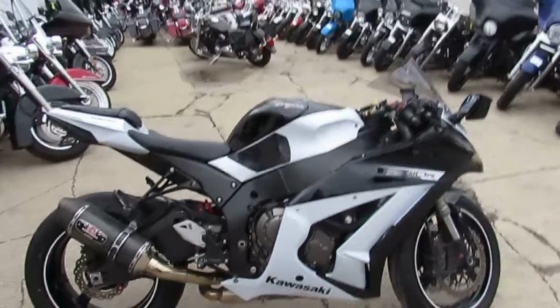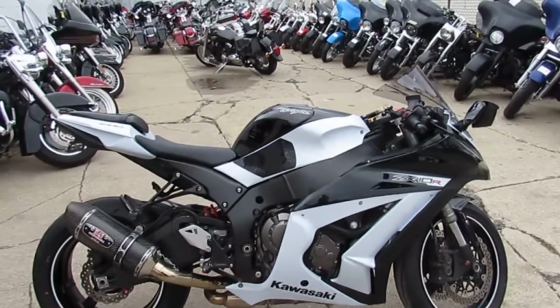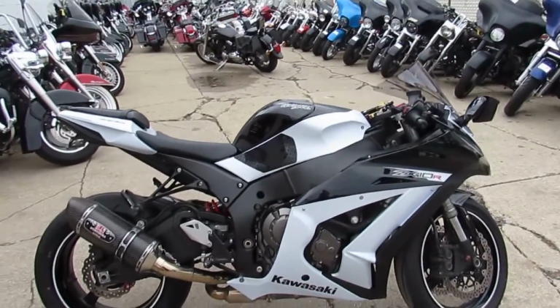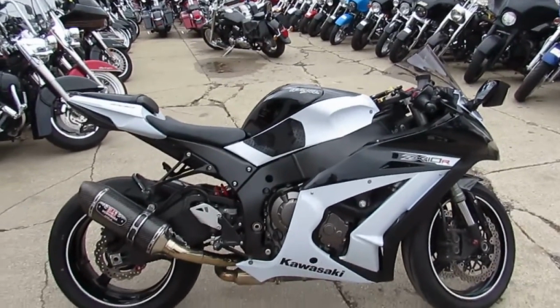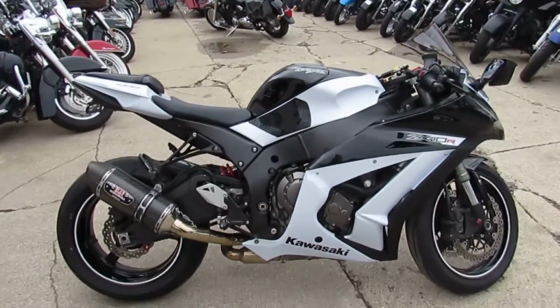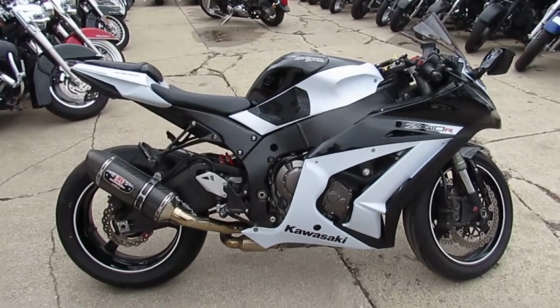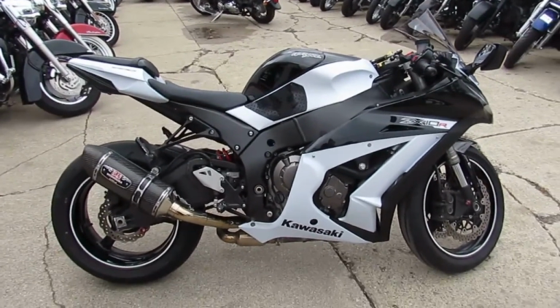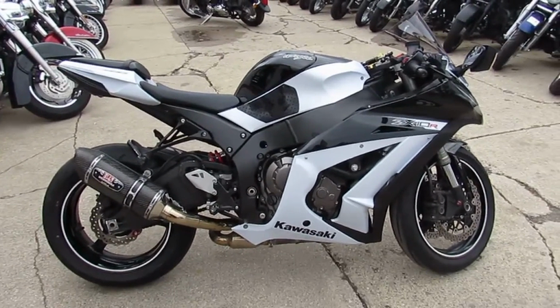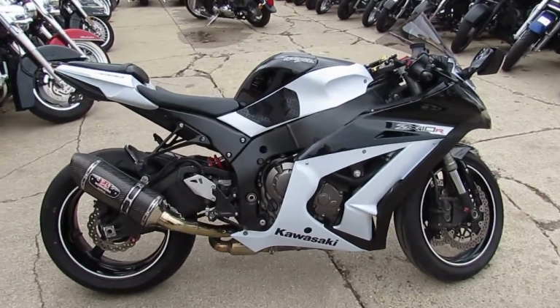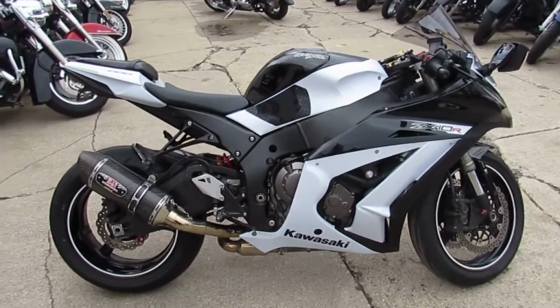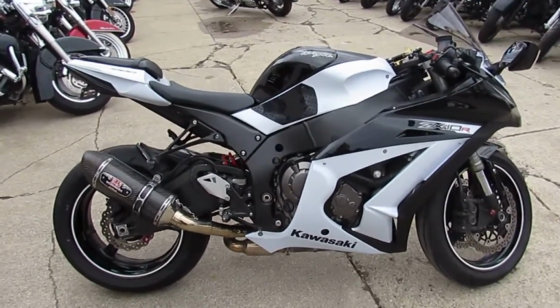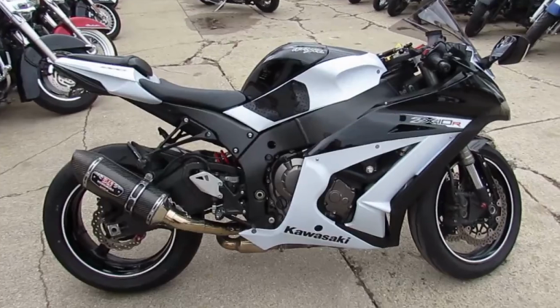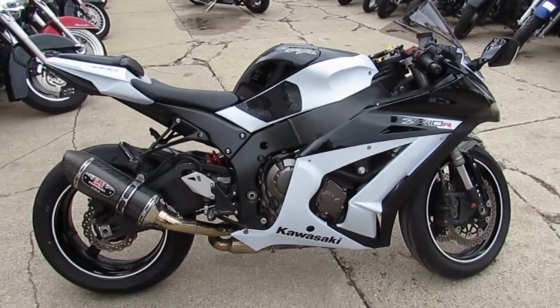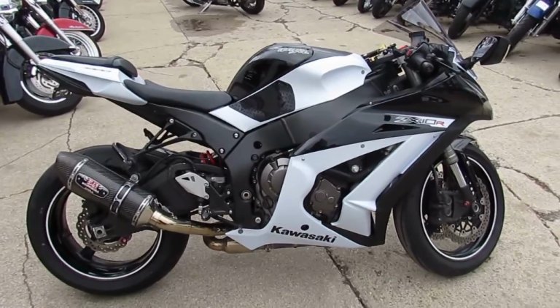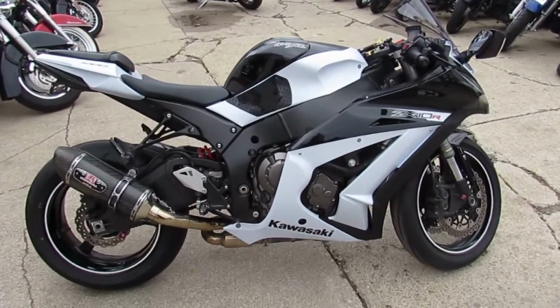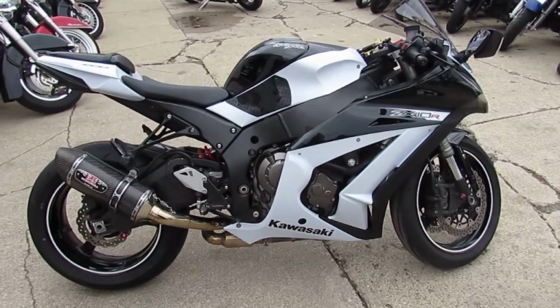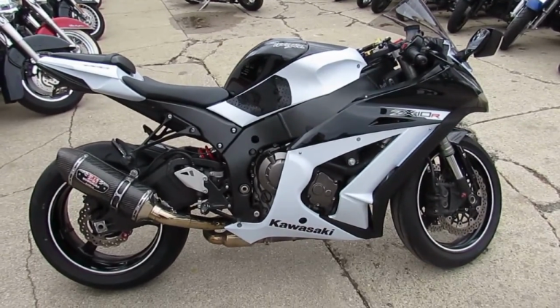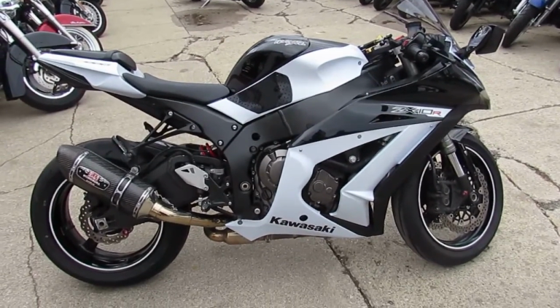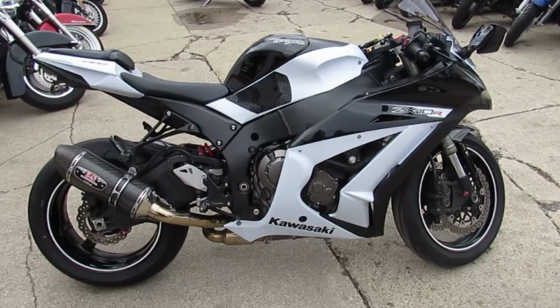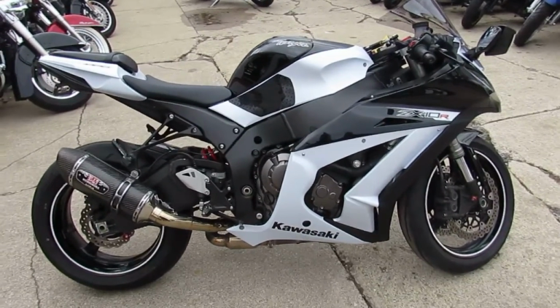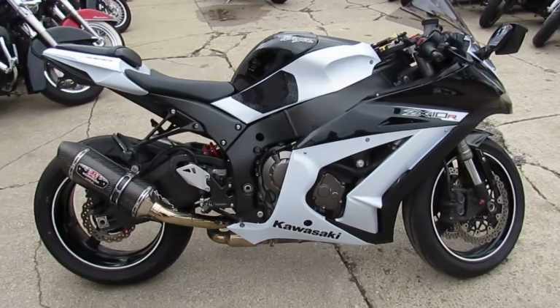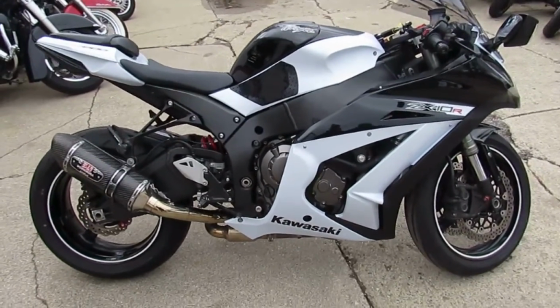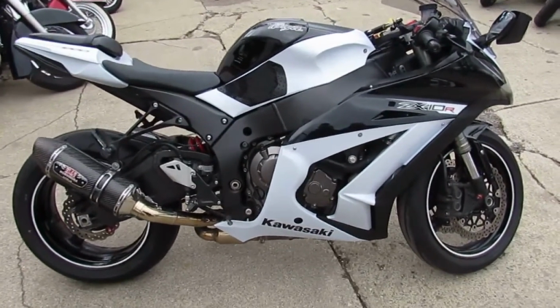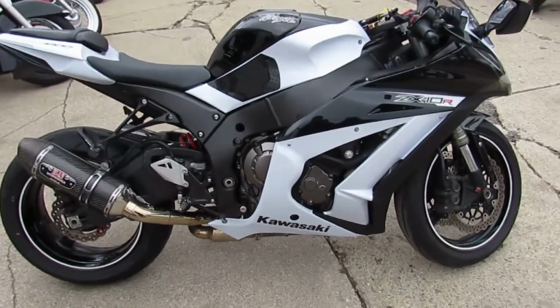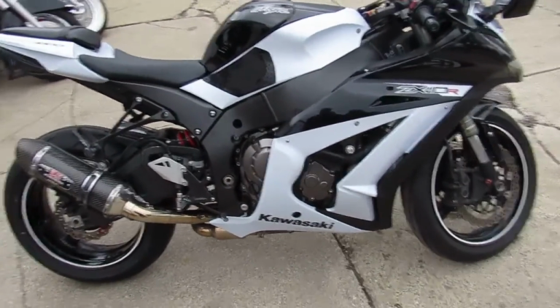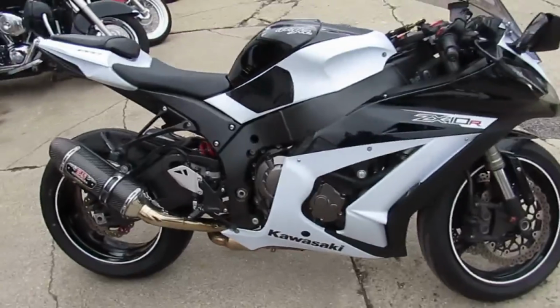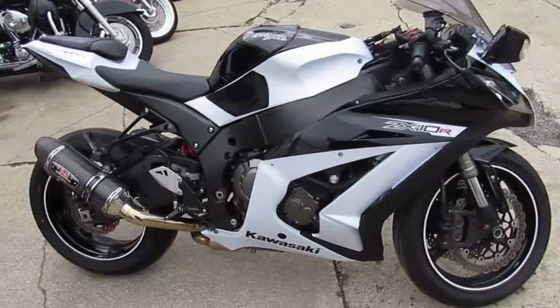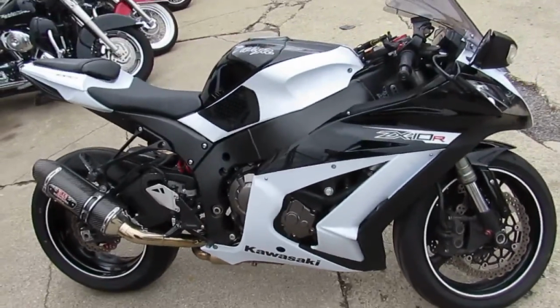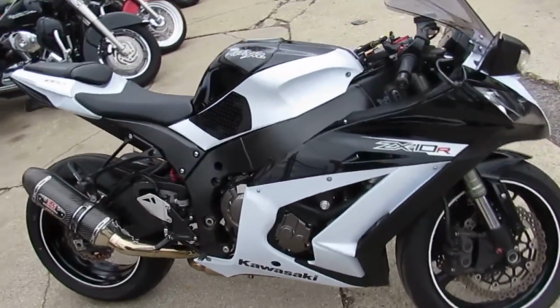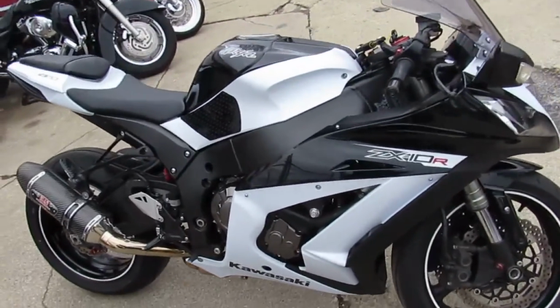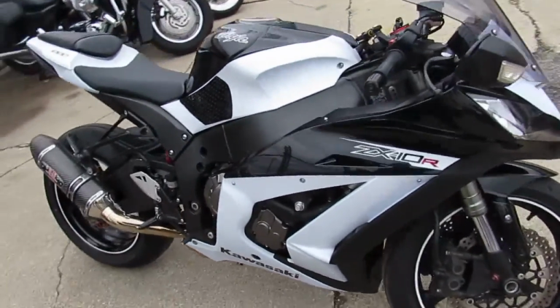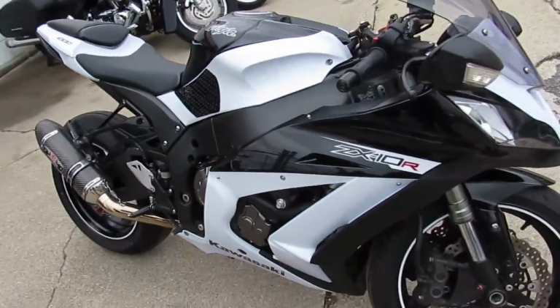Hey guys, Andrew and Aaron at Approval Powersports doing some videos on the used sport bikes we got in stock. Over 200 used sport bikes in the showroom. This one here, 2013 ZX10.